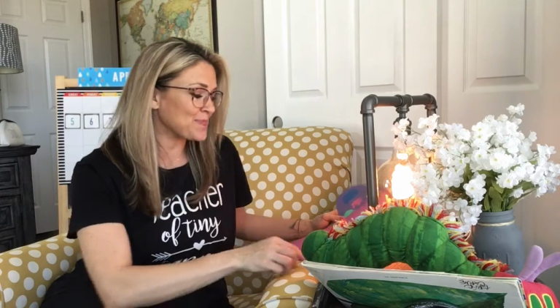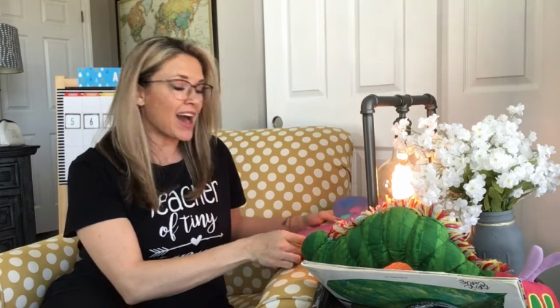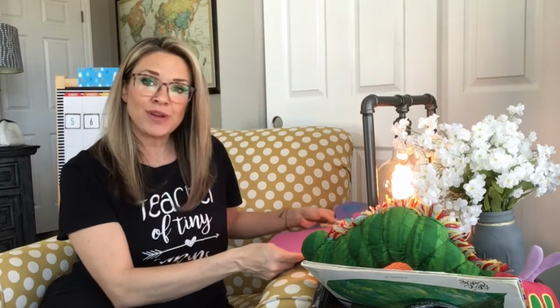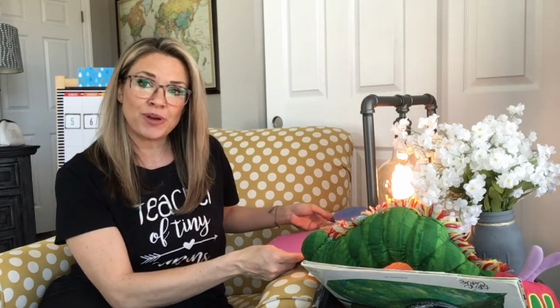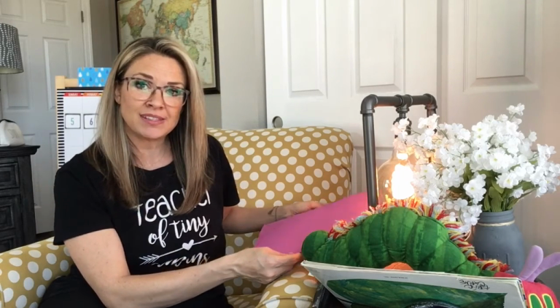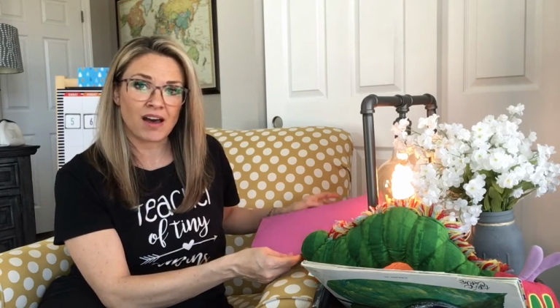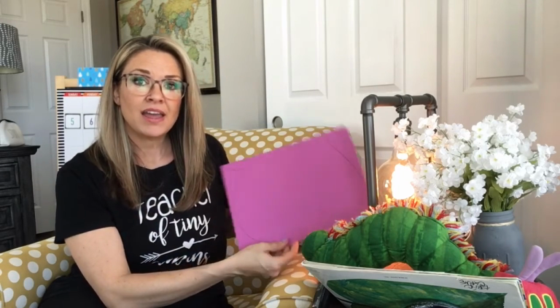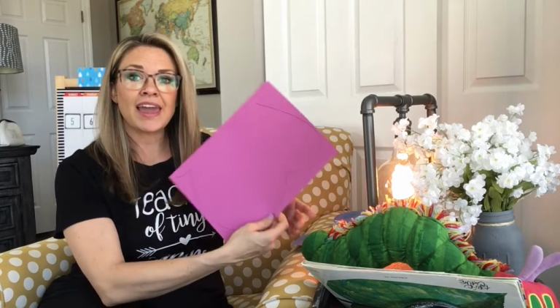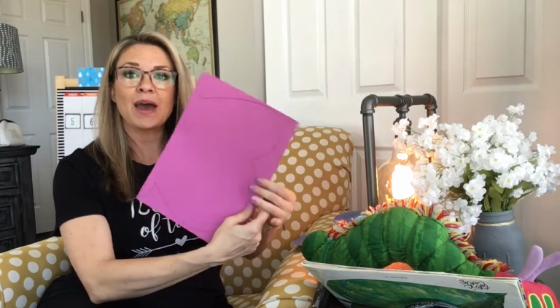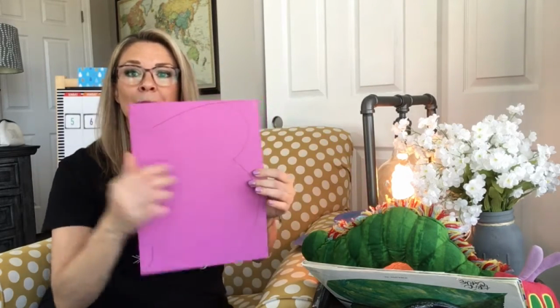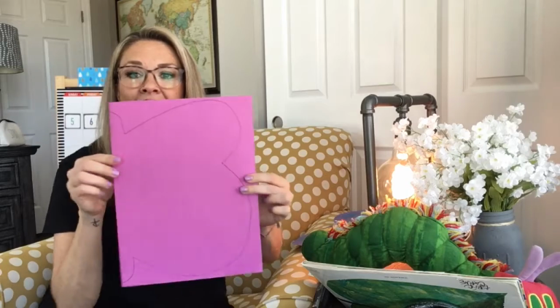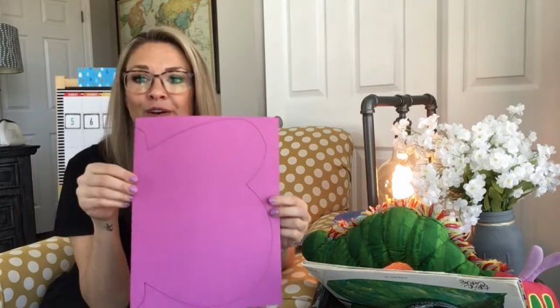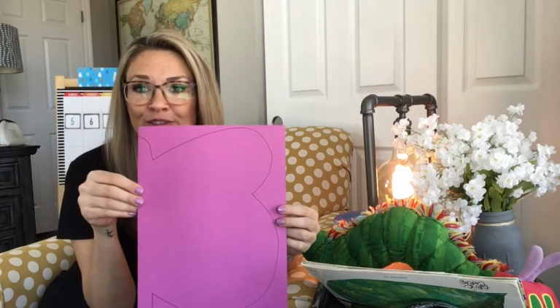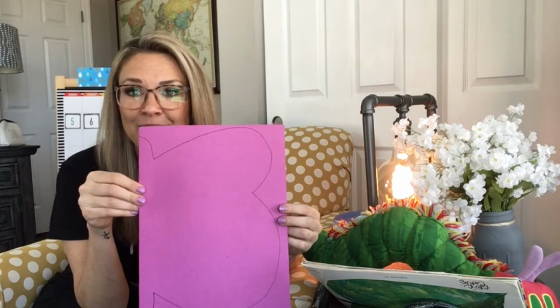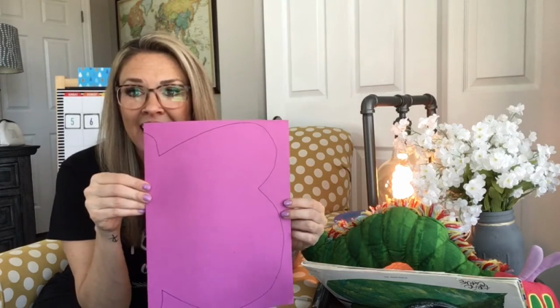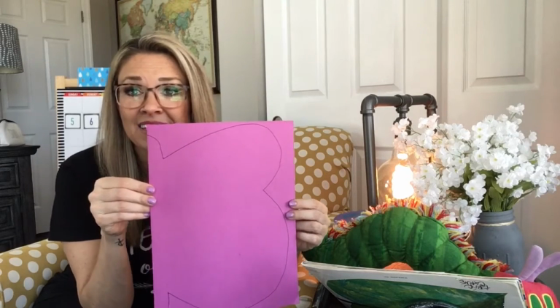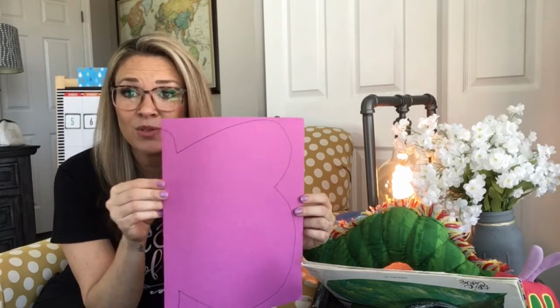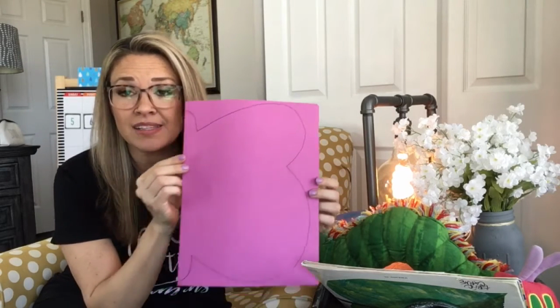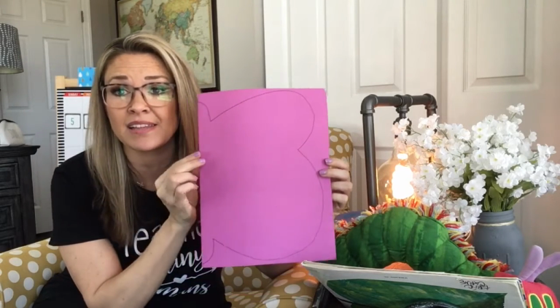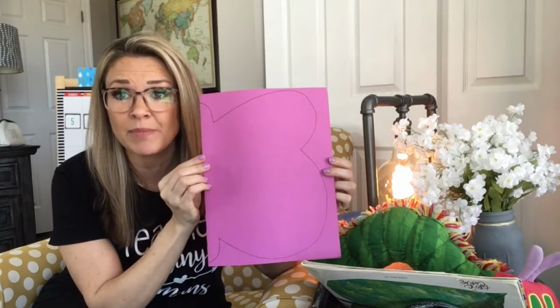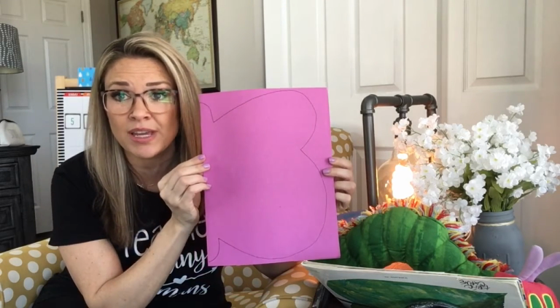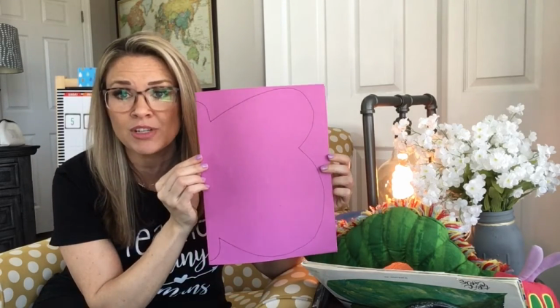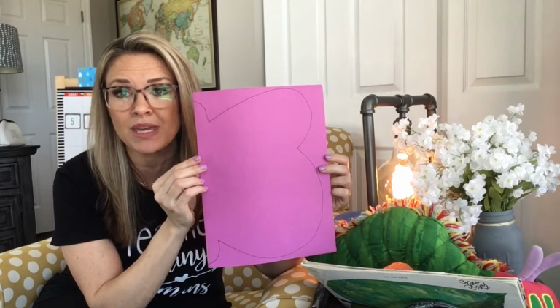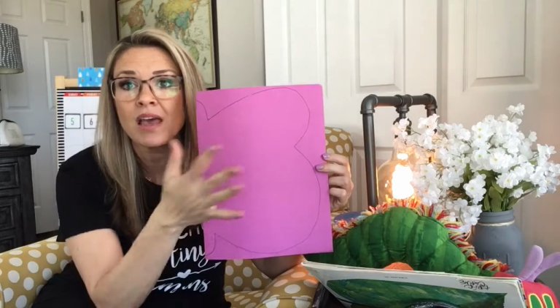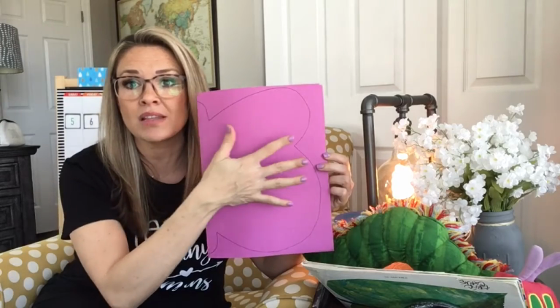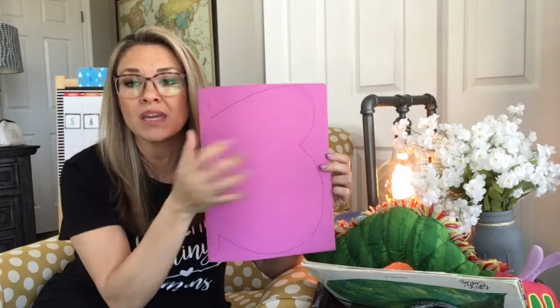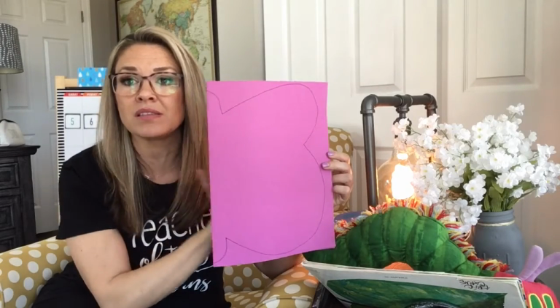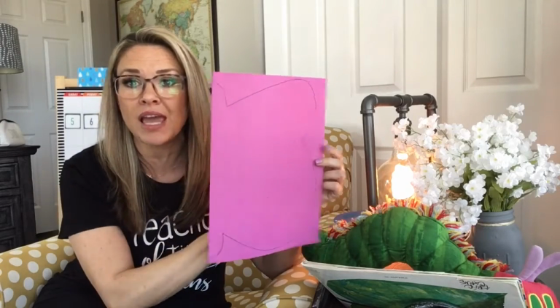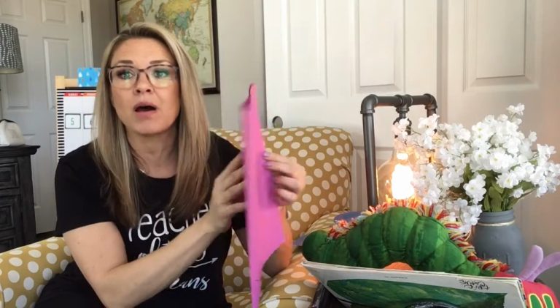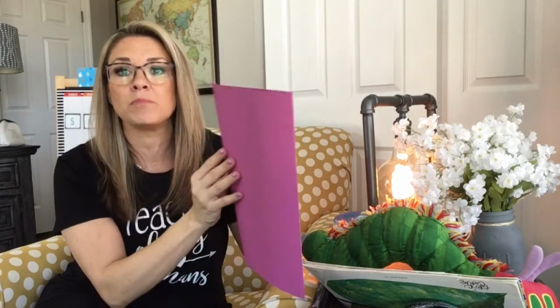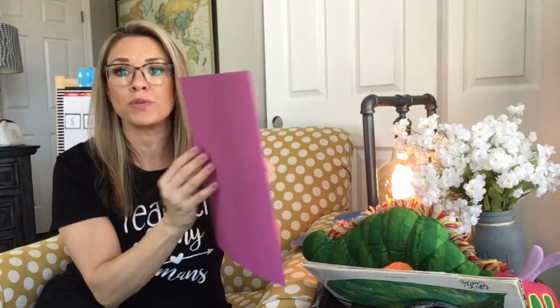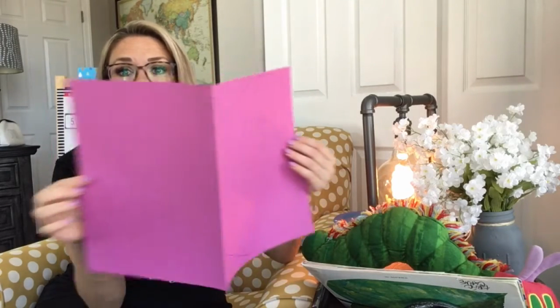I'm going to put in Seesaw a half of a butterfly. This is also a lesson in symmetry. Symmetry means that something is the same on both sides.